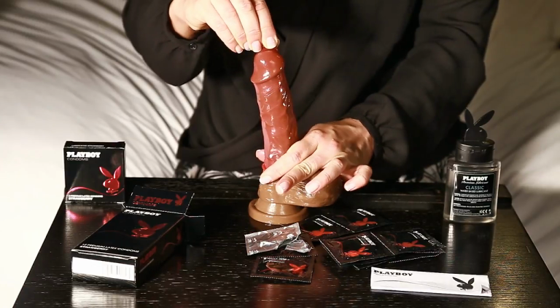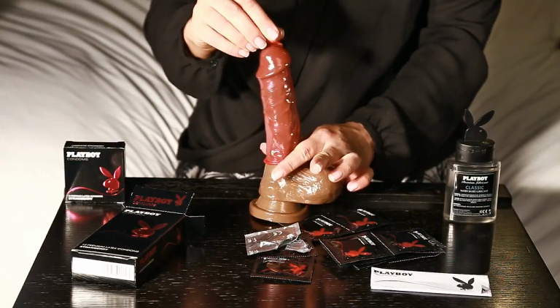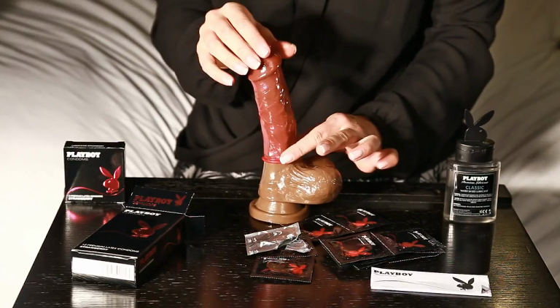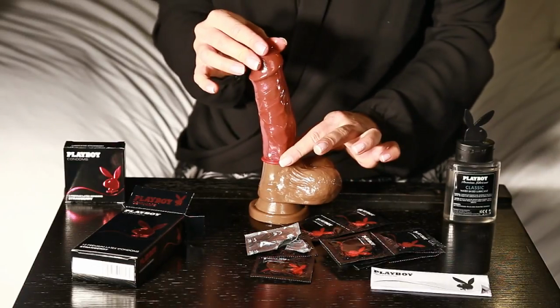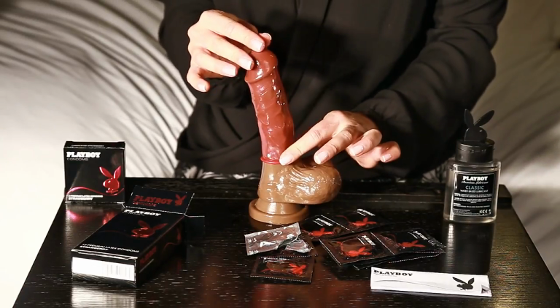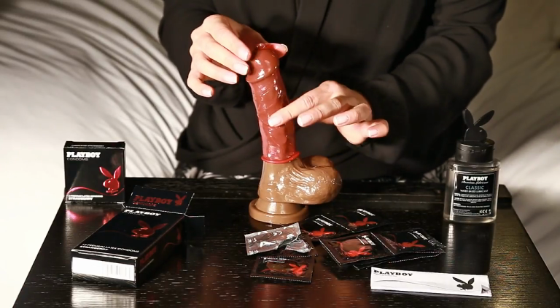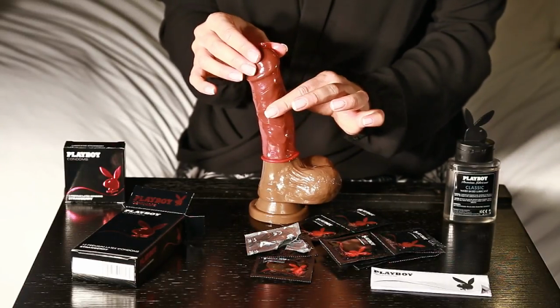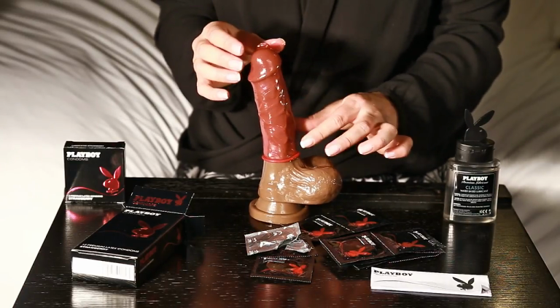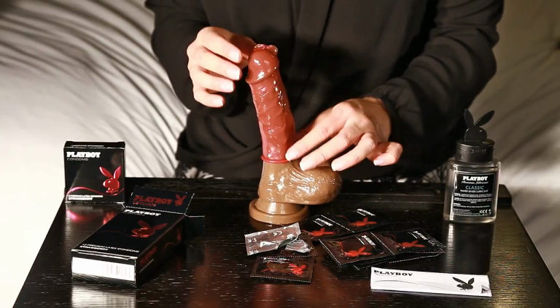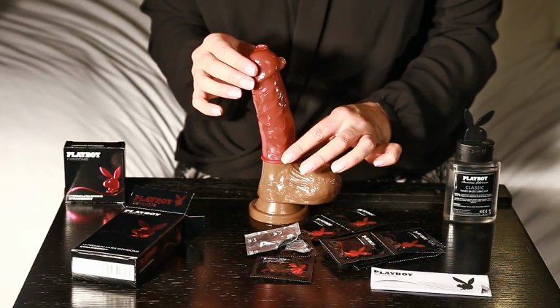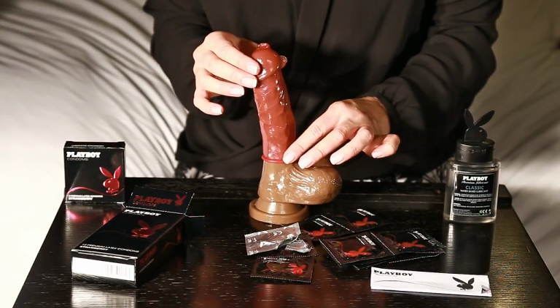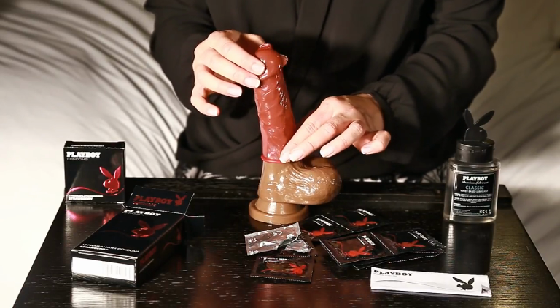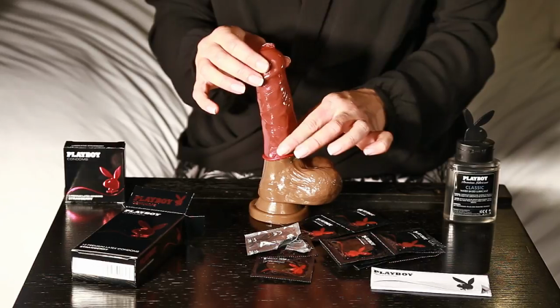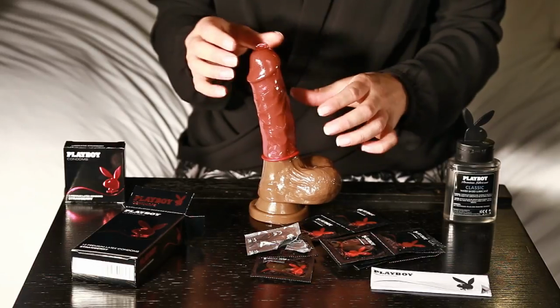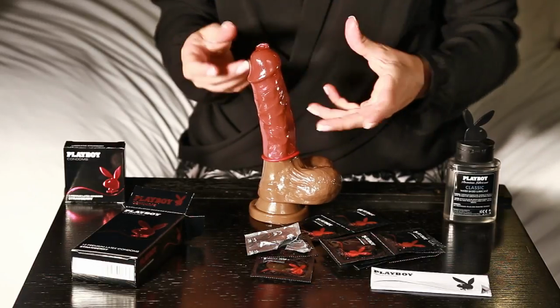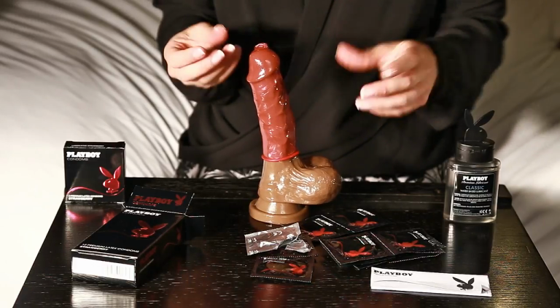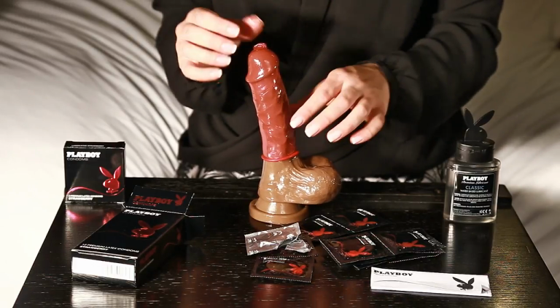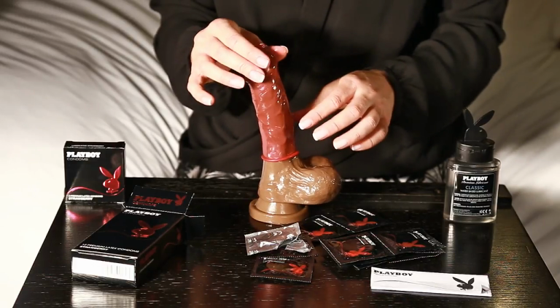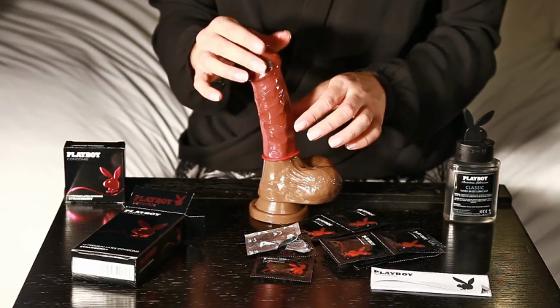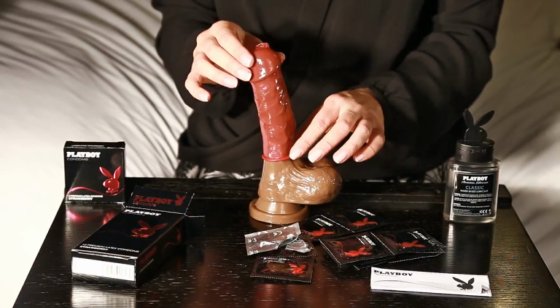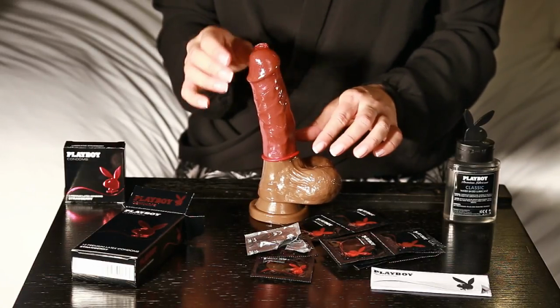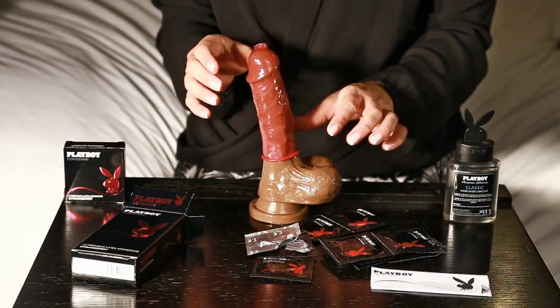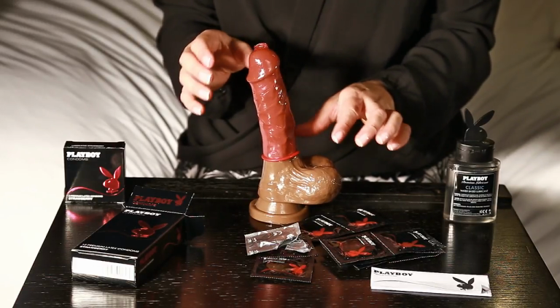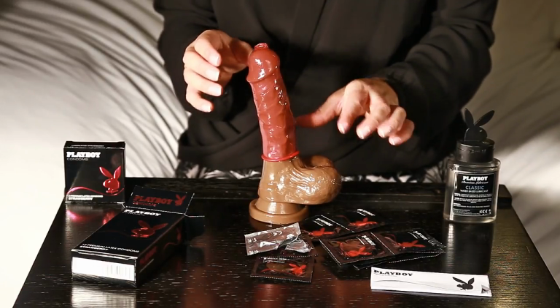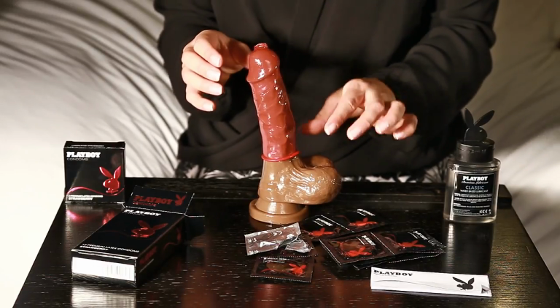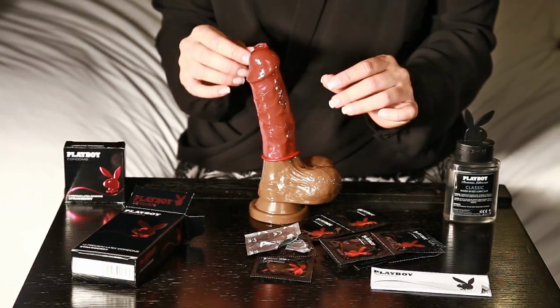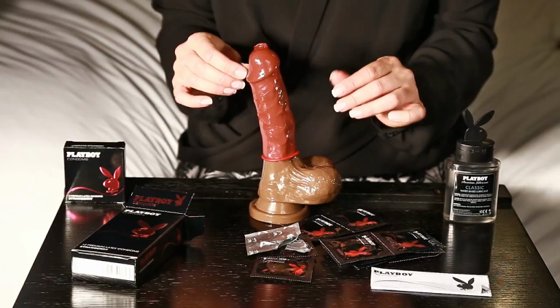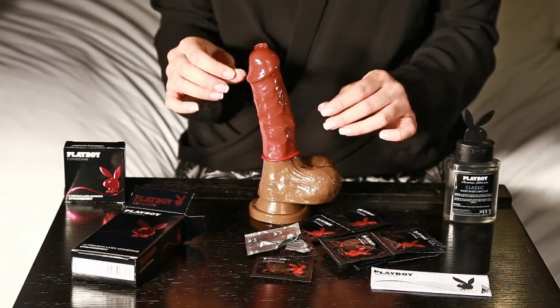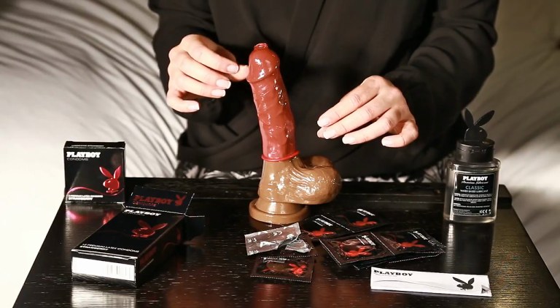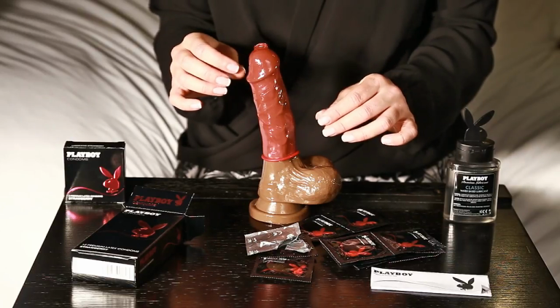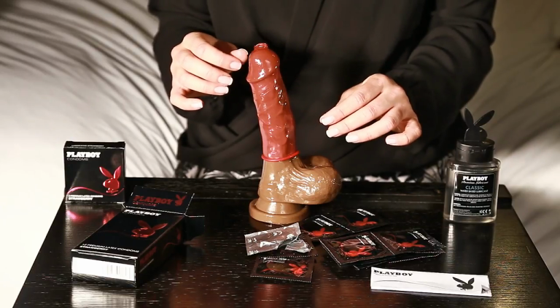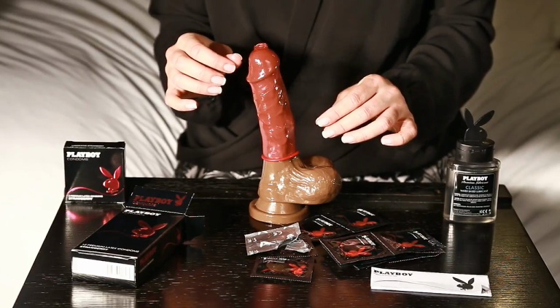This is strawberry flavour and I can really smell that strawberry scent — this is great for safe oral pleasure. It has a really nice taste.